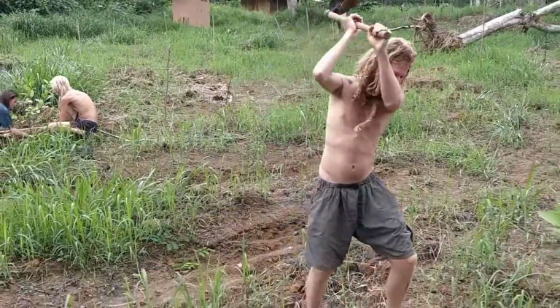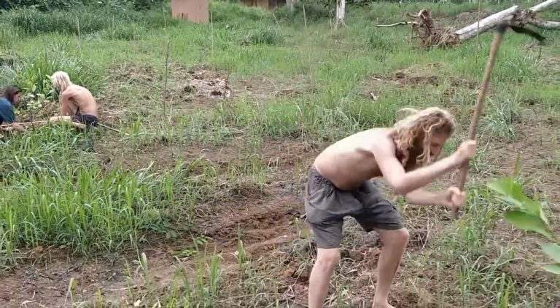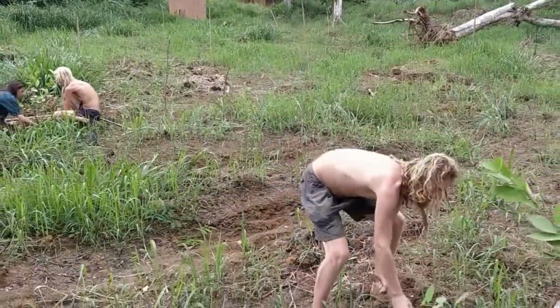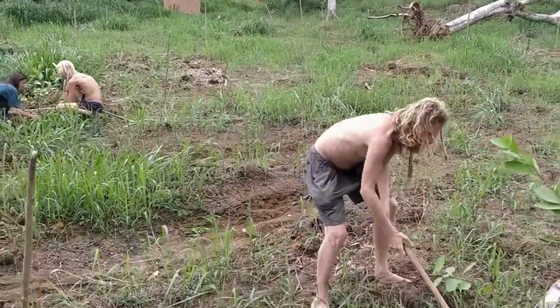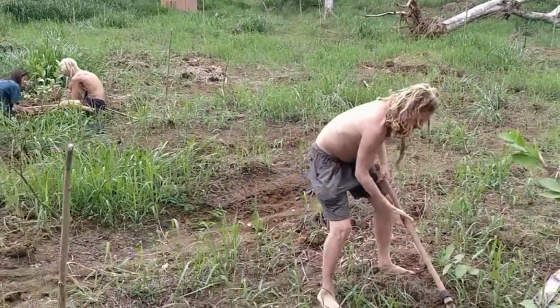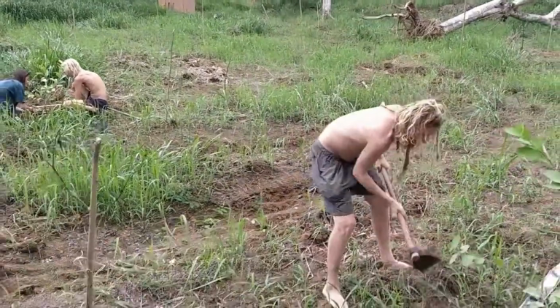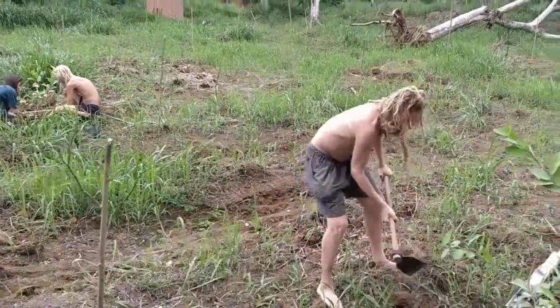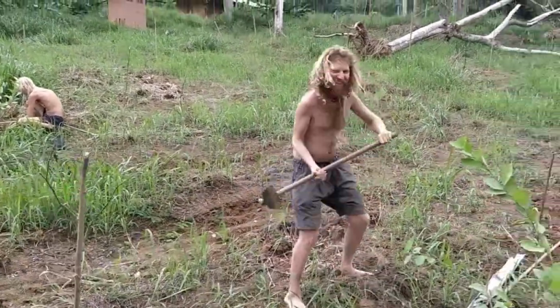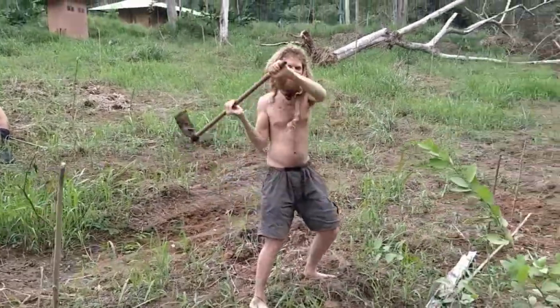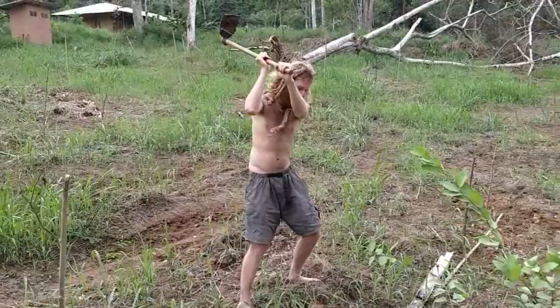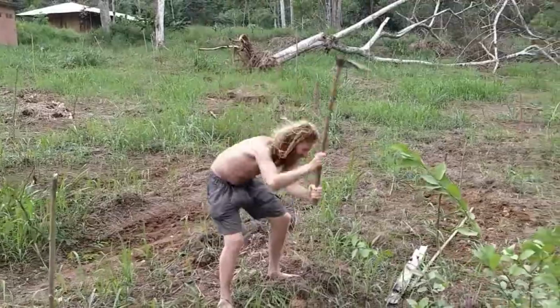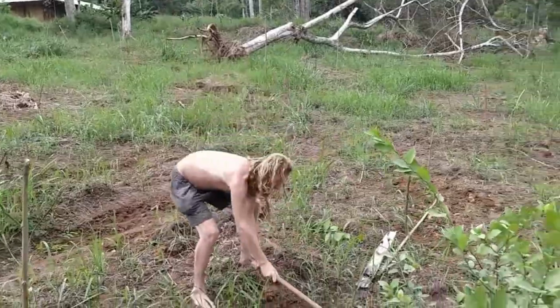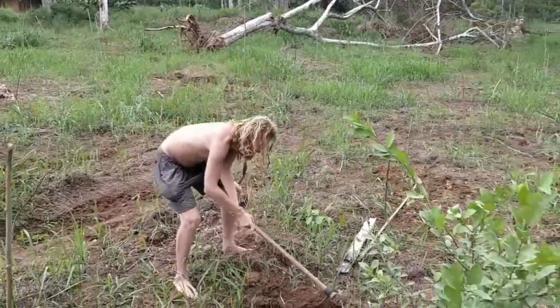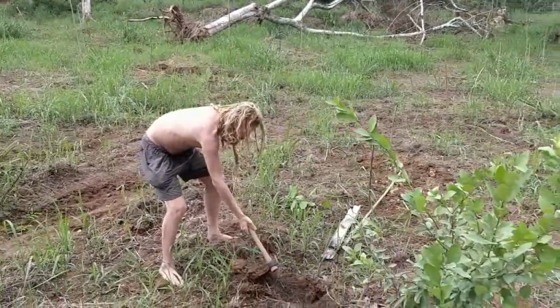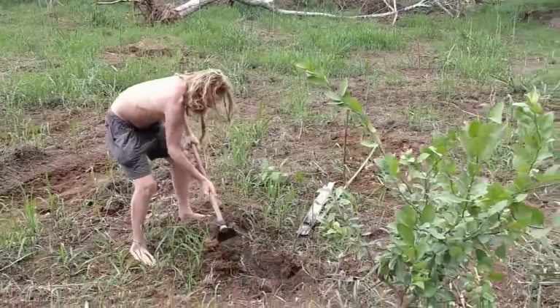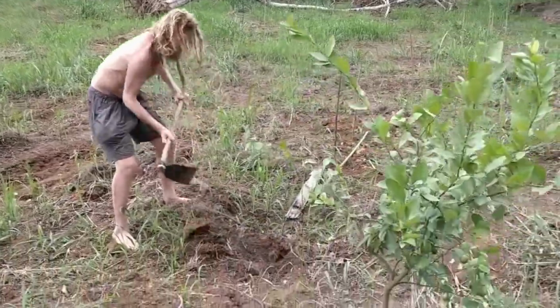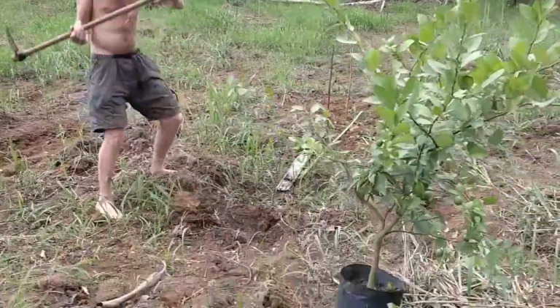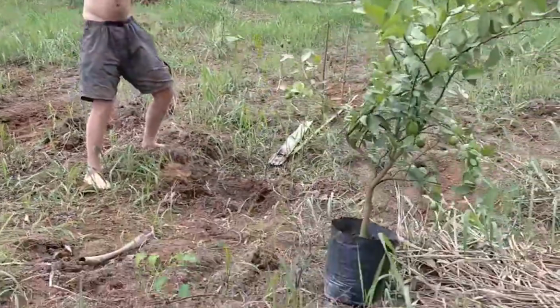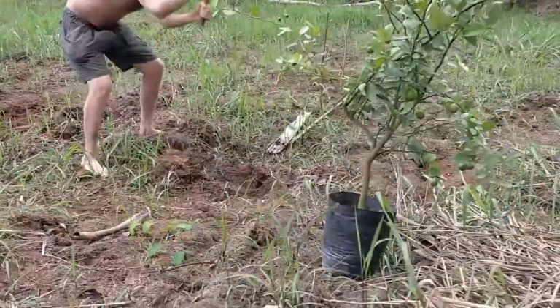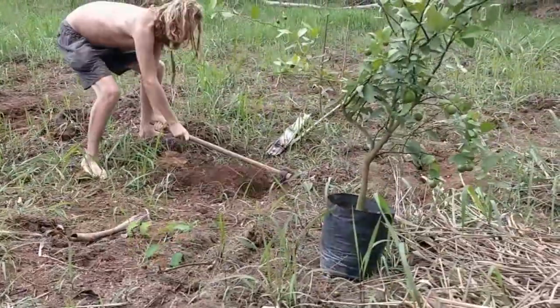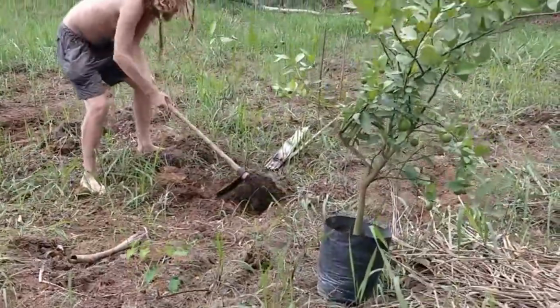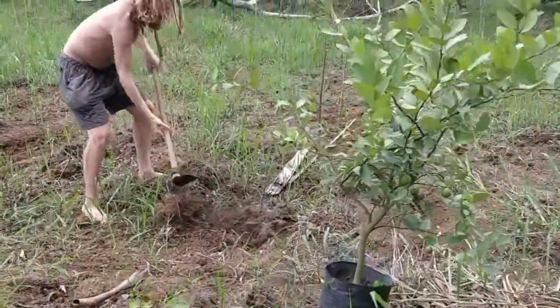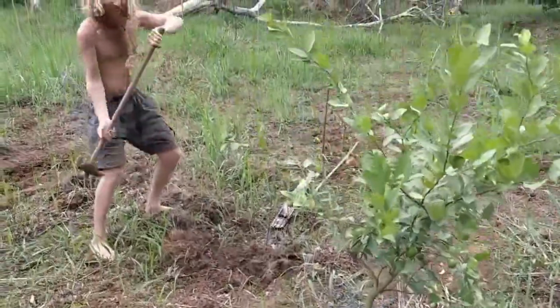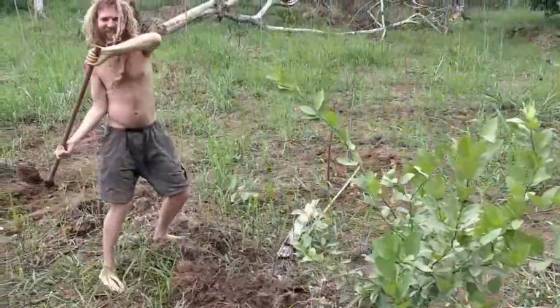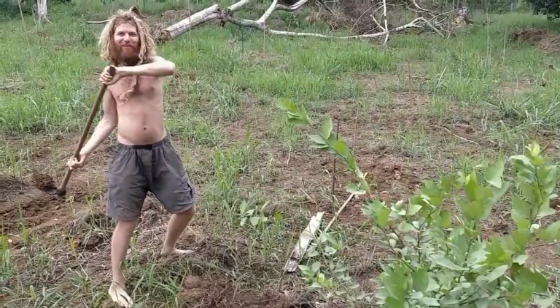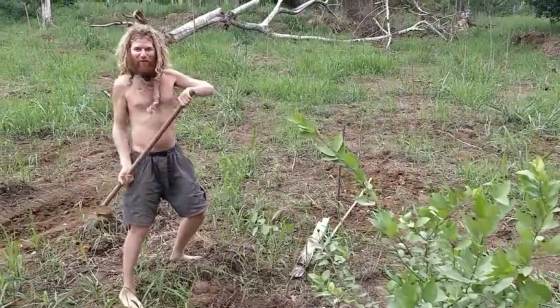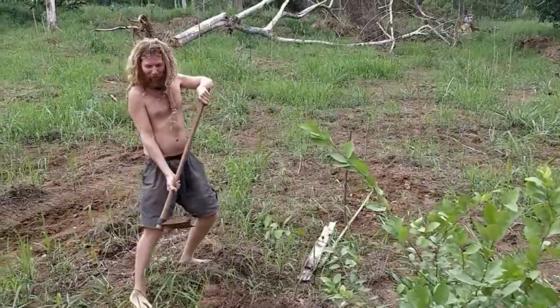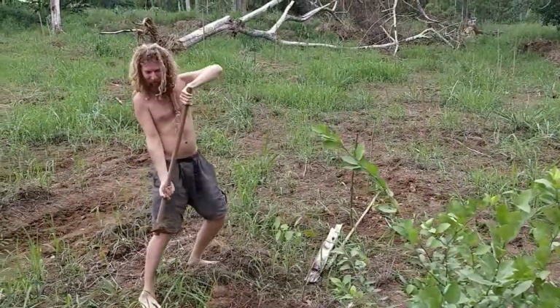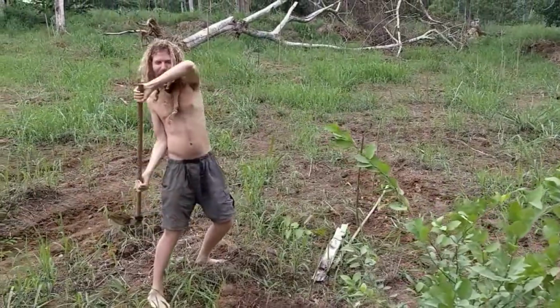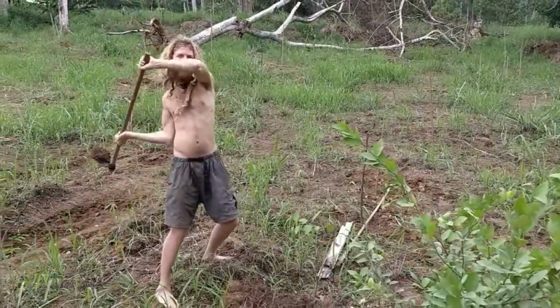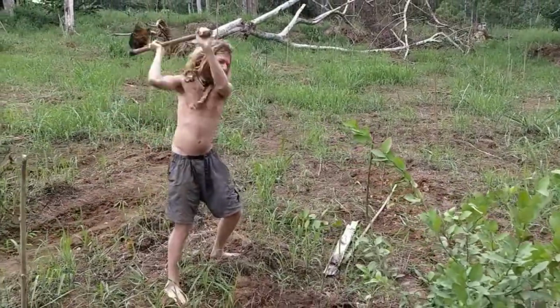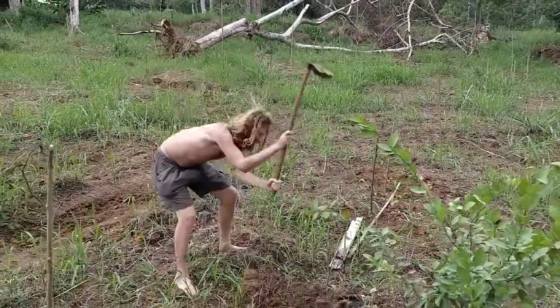Boris here is digging a hole for this lime tree. Notice the motion — do you want to swing it over your head?